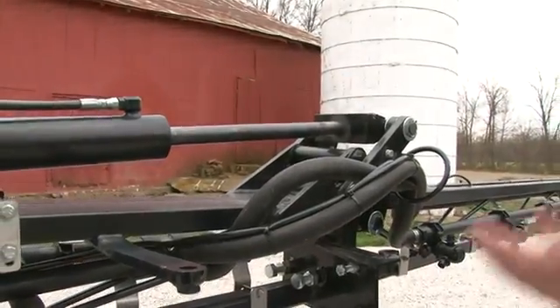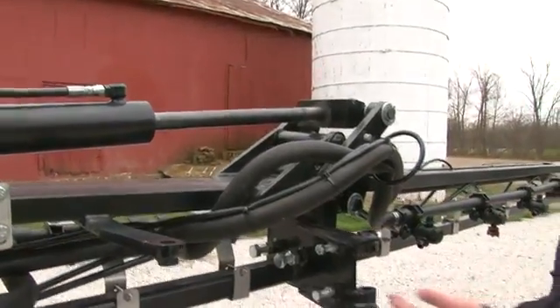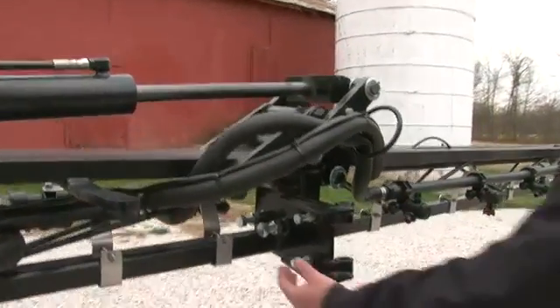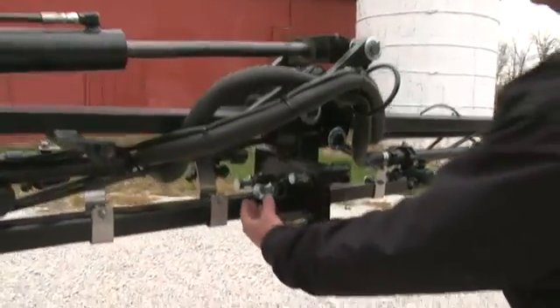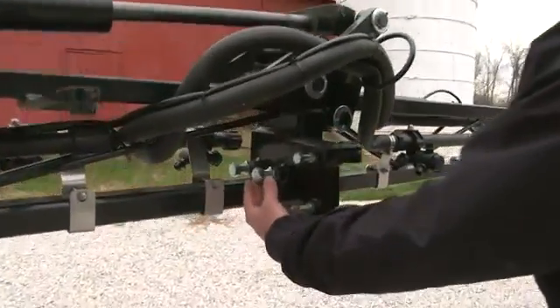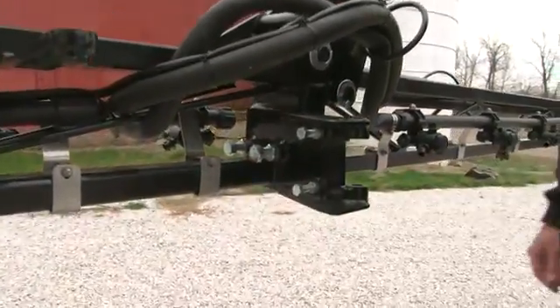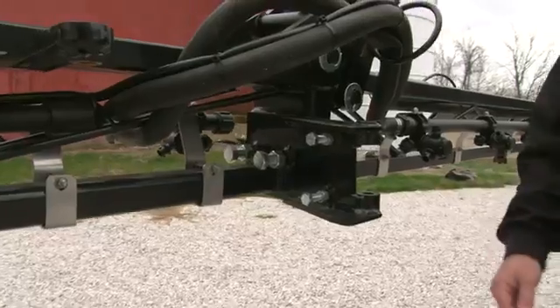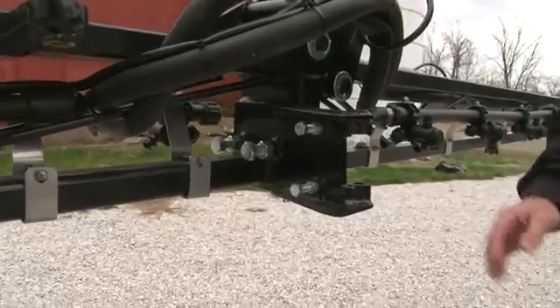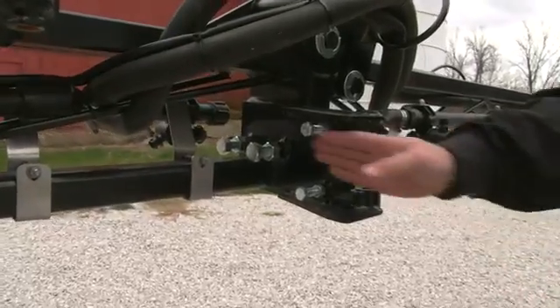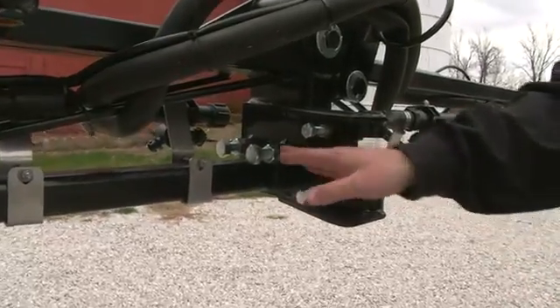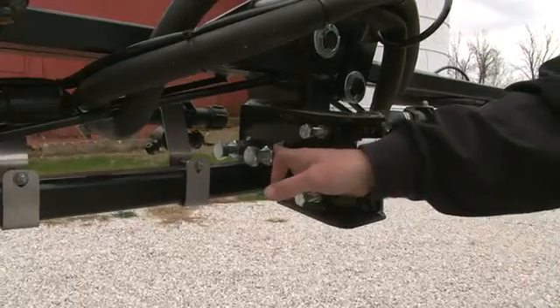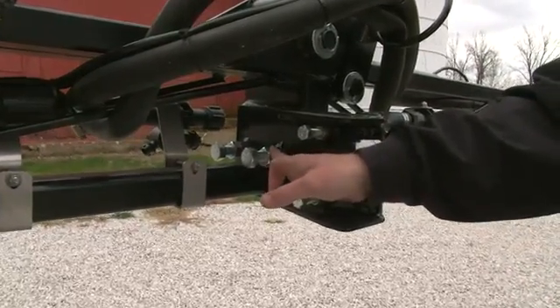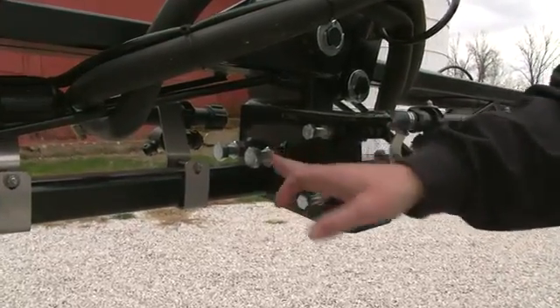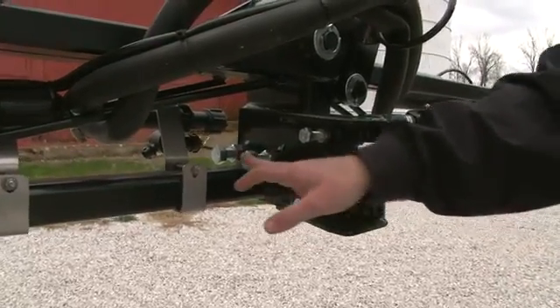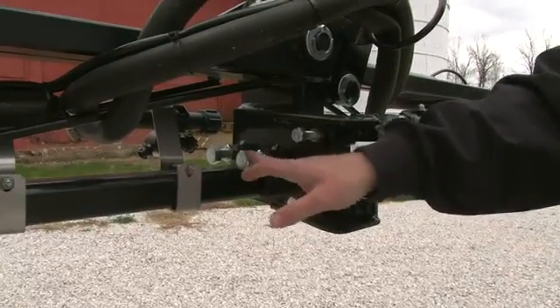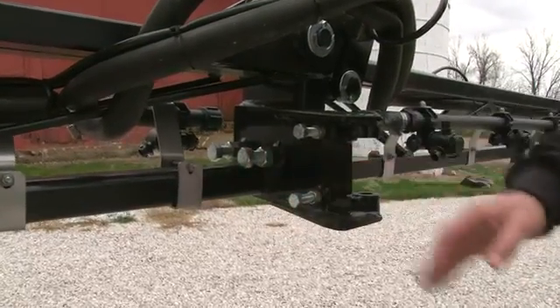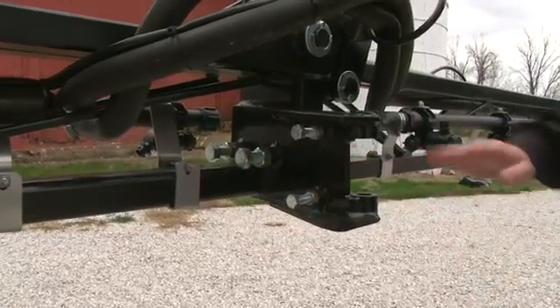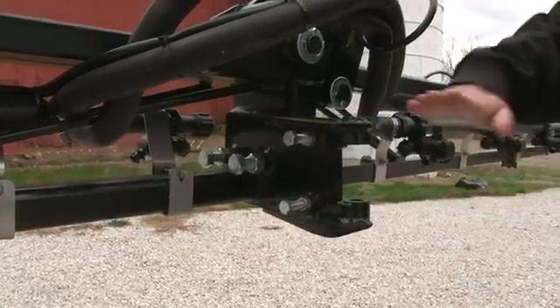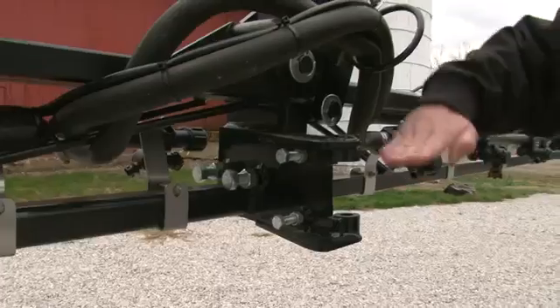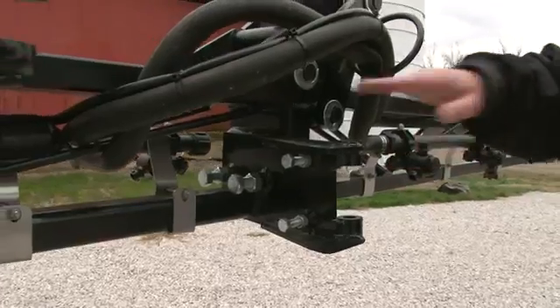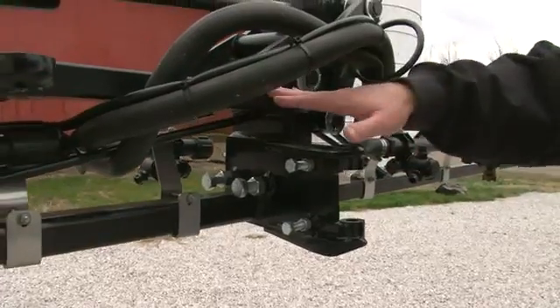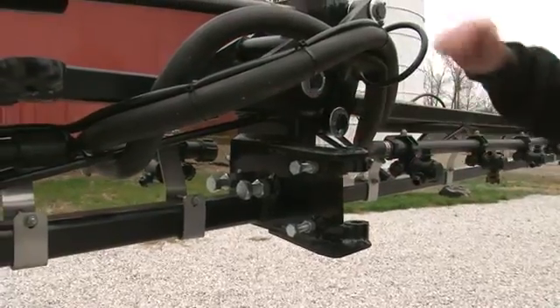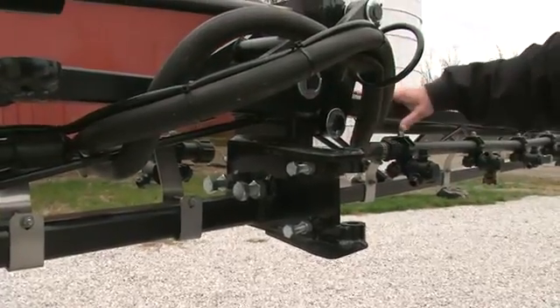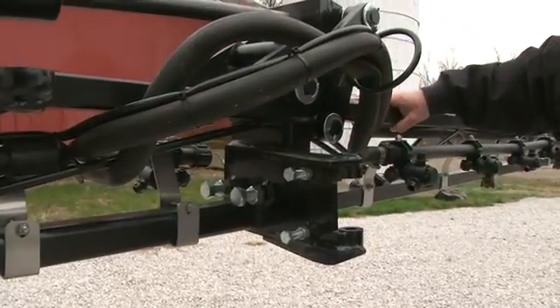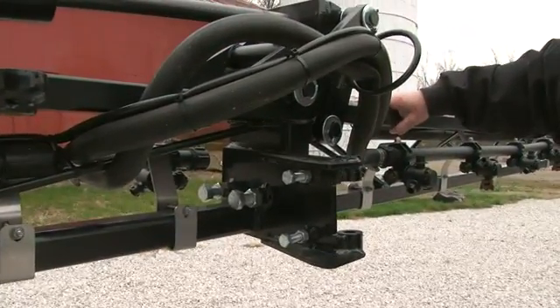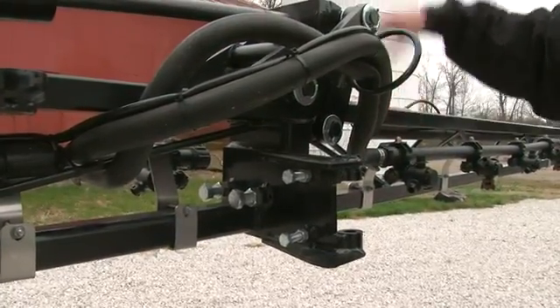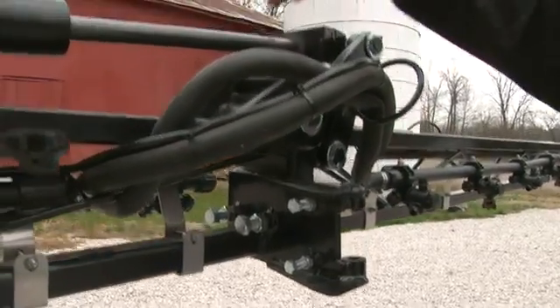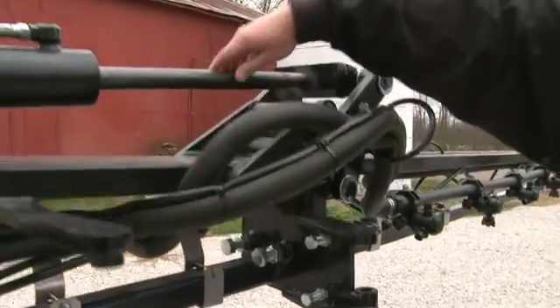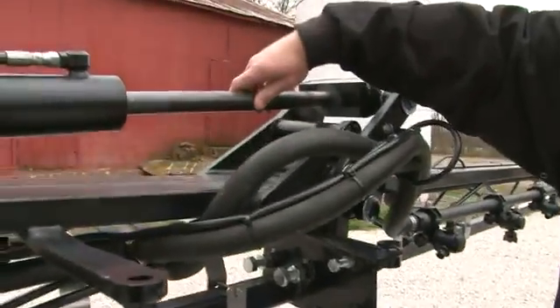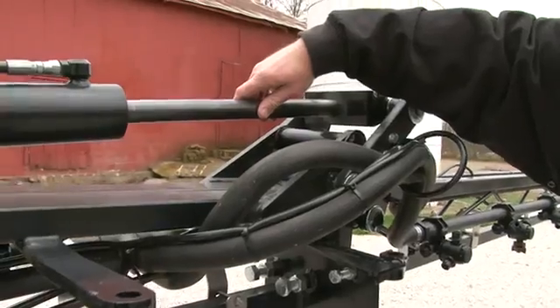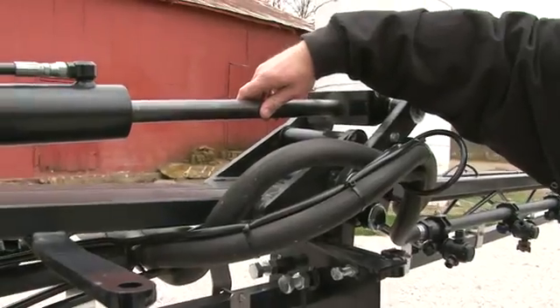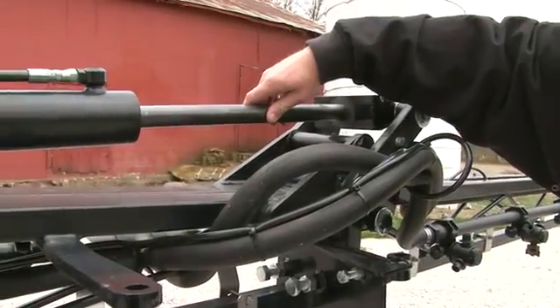This adjustment is made by these set bolts. We'll first loosen the set nut, and then adjust the bolt until we get the proper level from the inner boom to the intermediate boom, and then not too much resistance with the tip cylinder.